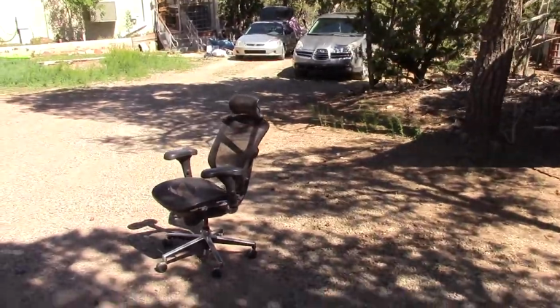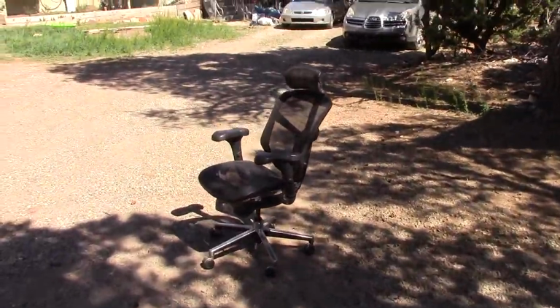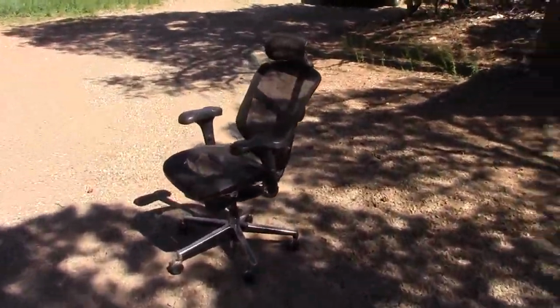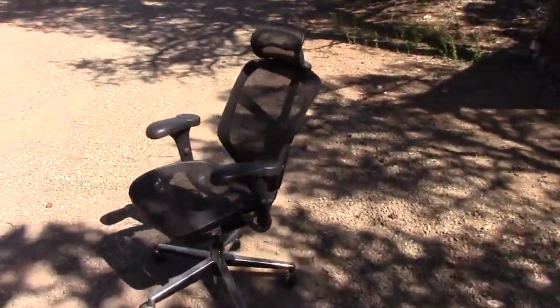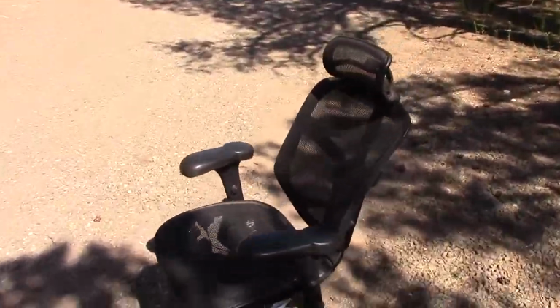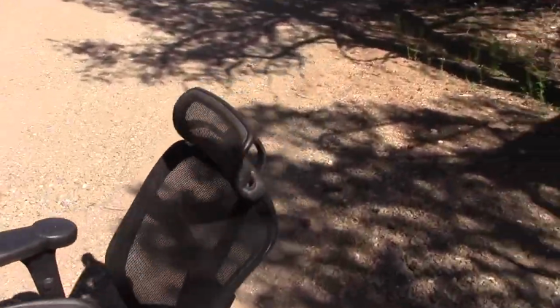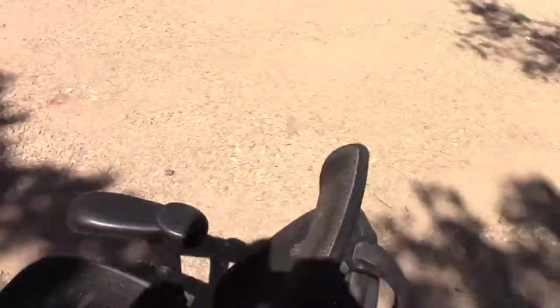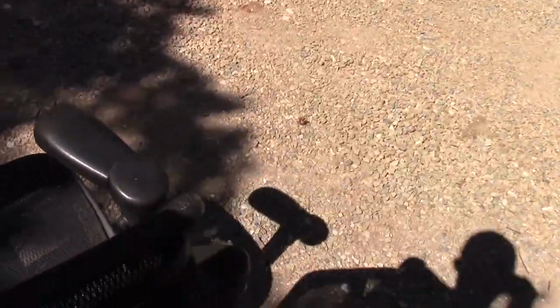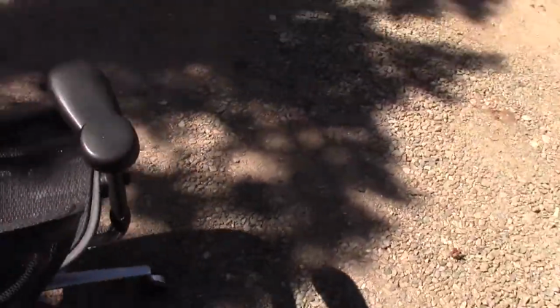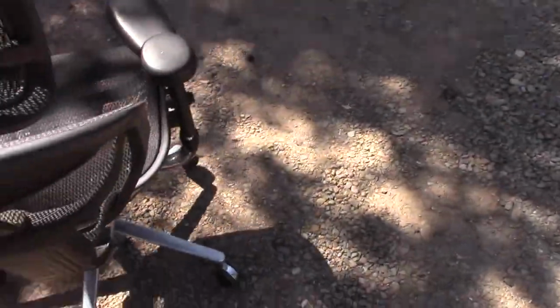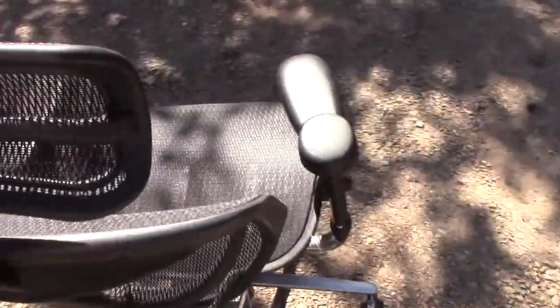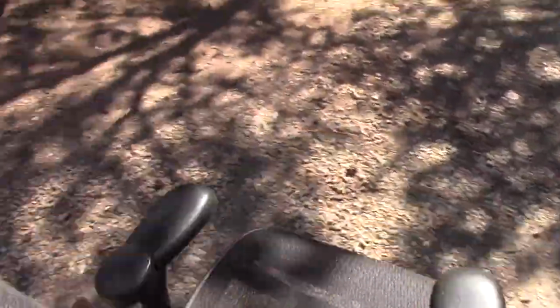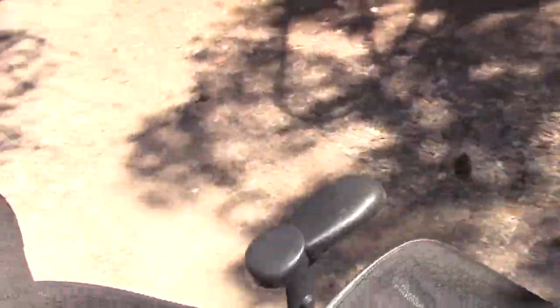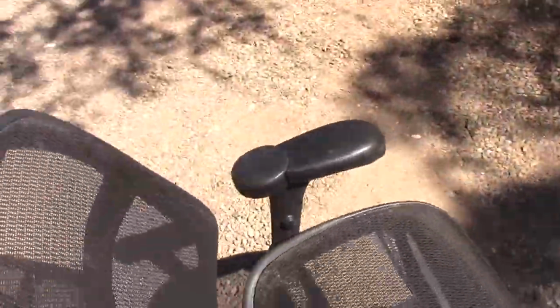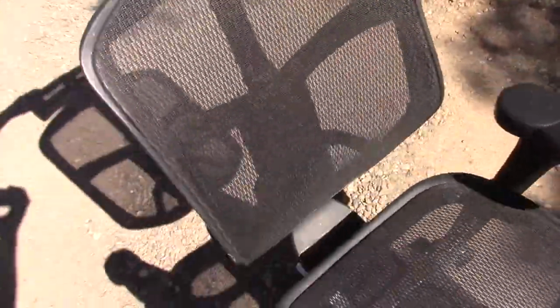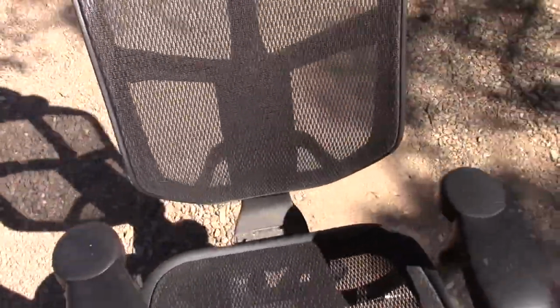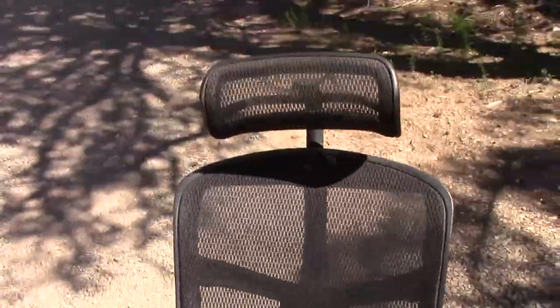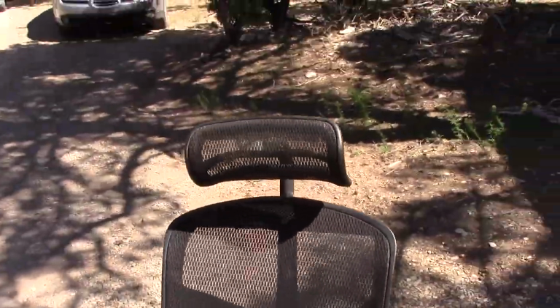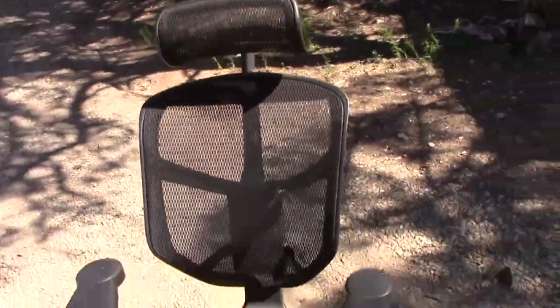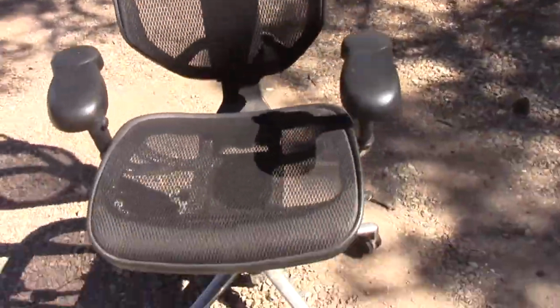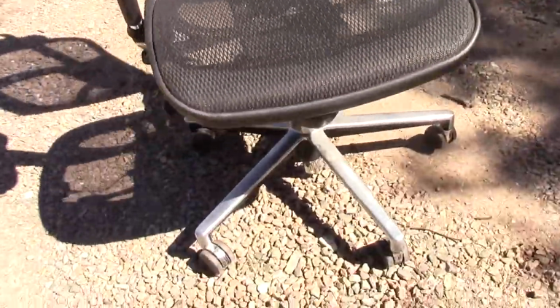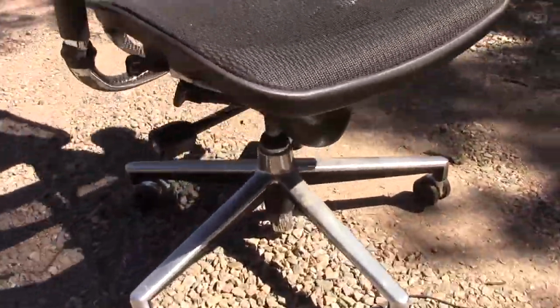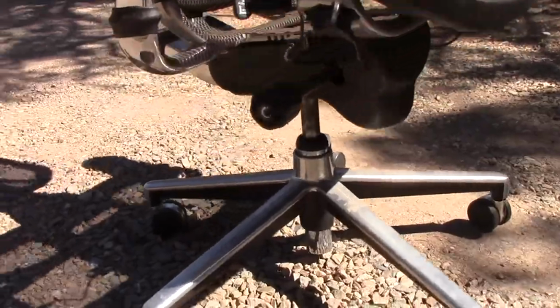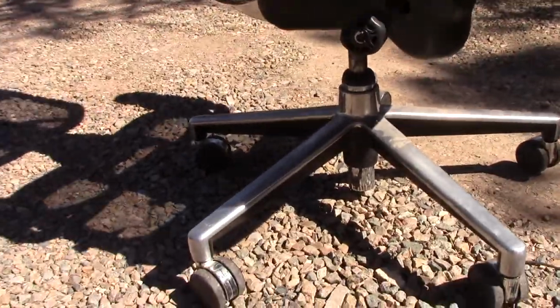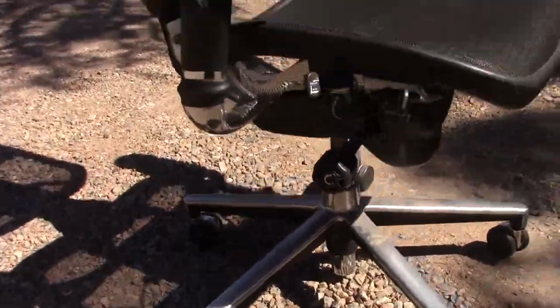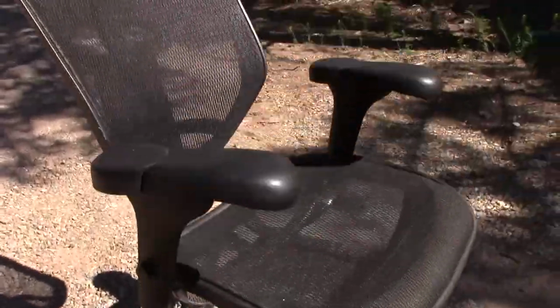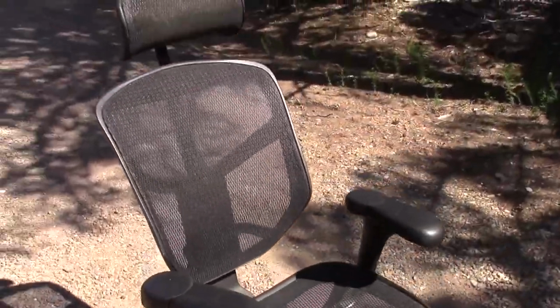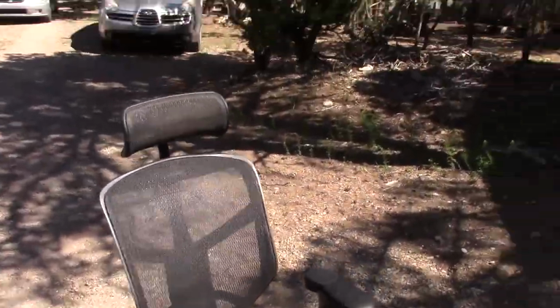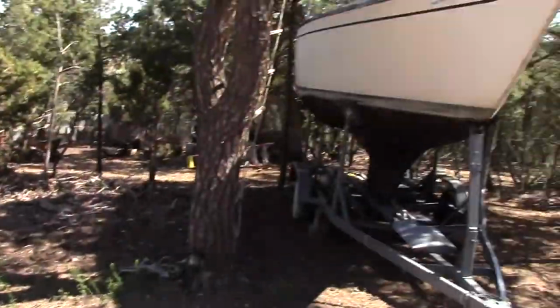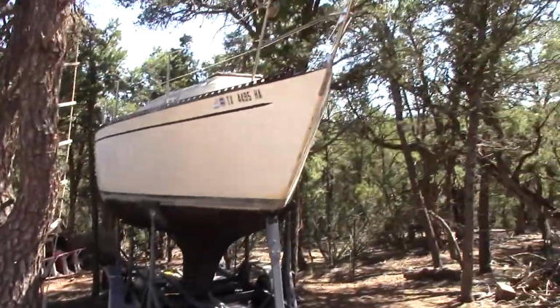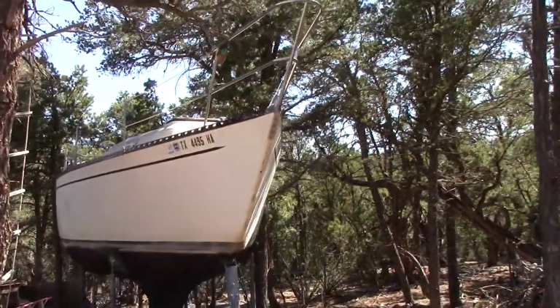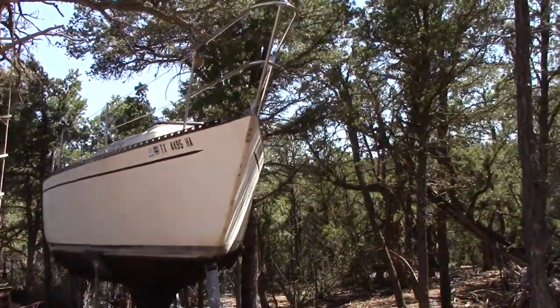Here's that chair I talked about — this is the one that's going to go in there. The mount's inside already, so it's waterproof, and that comes with the boat.